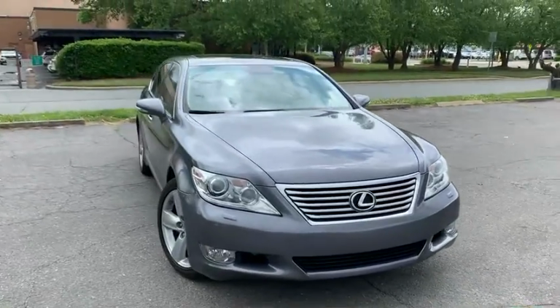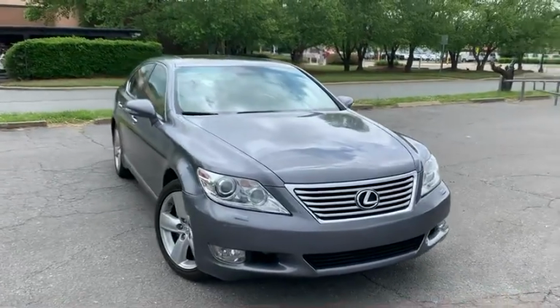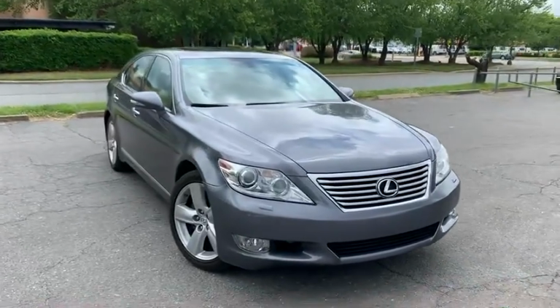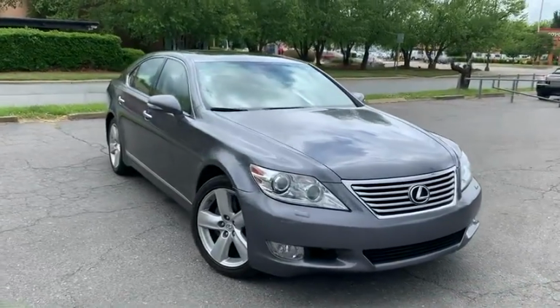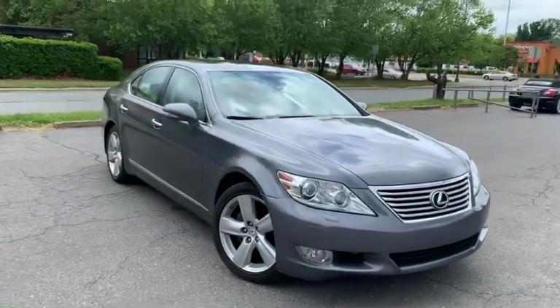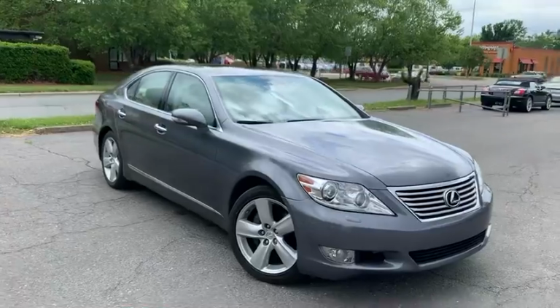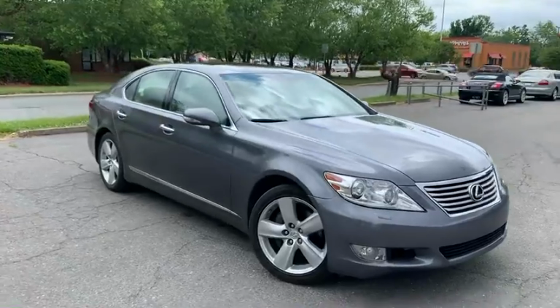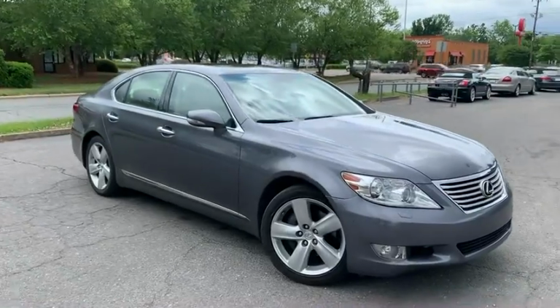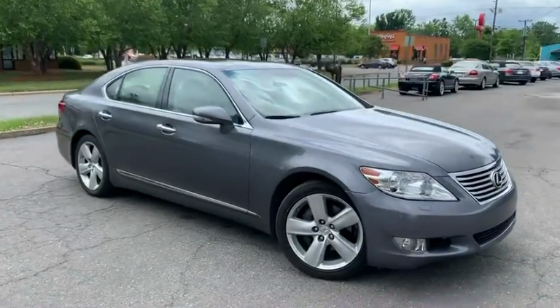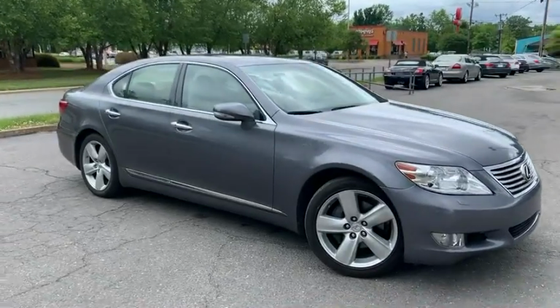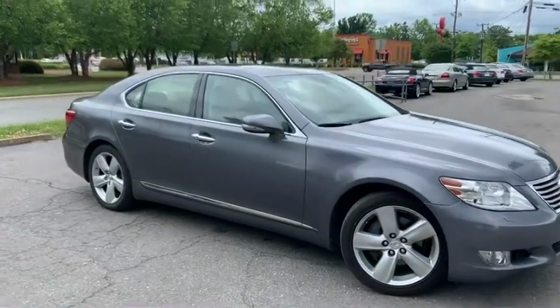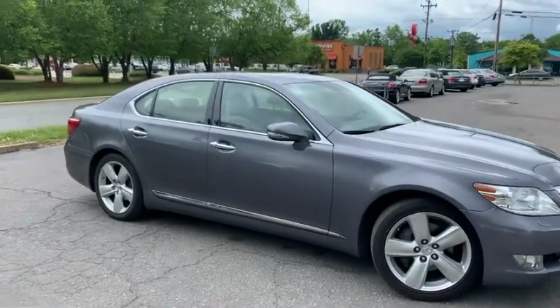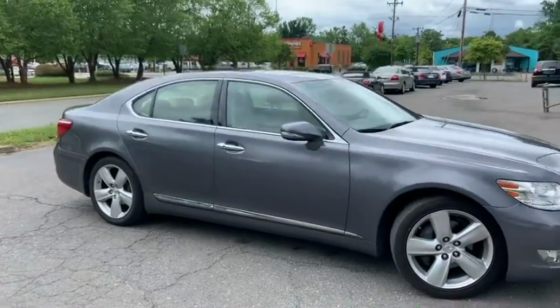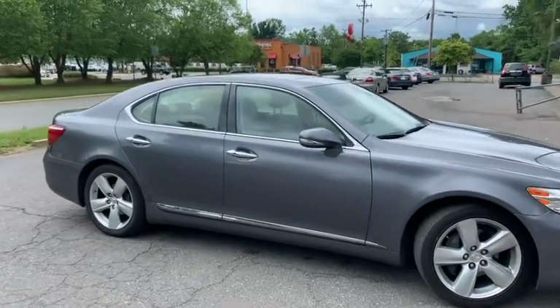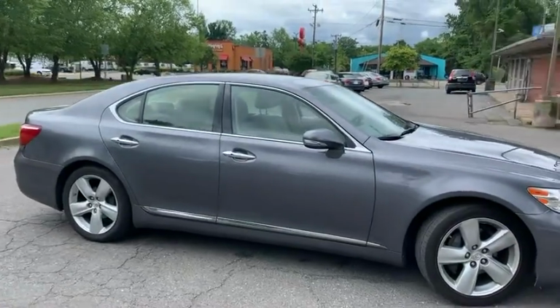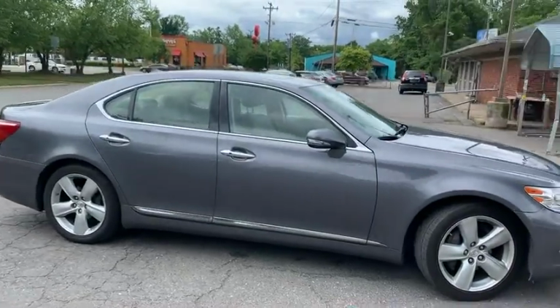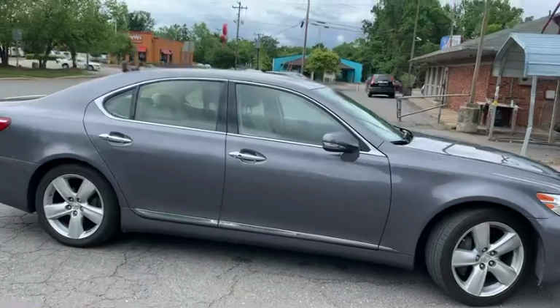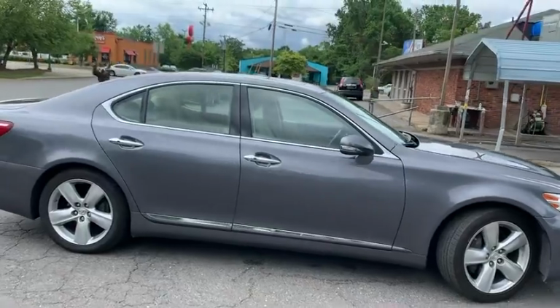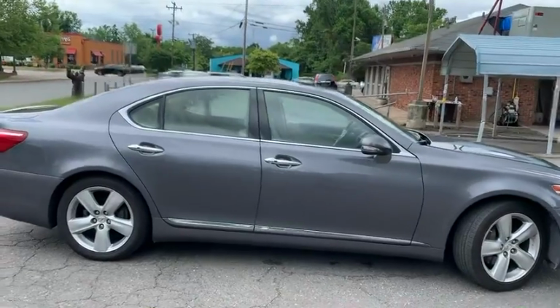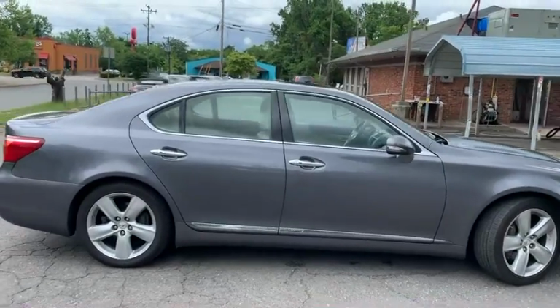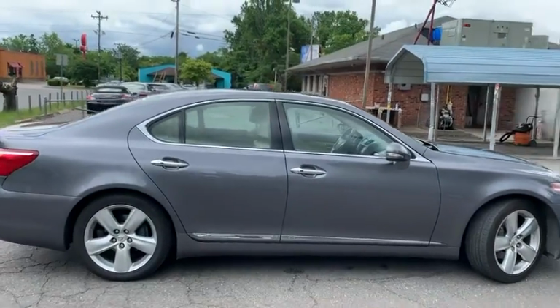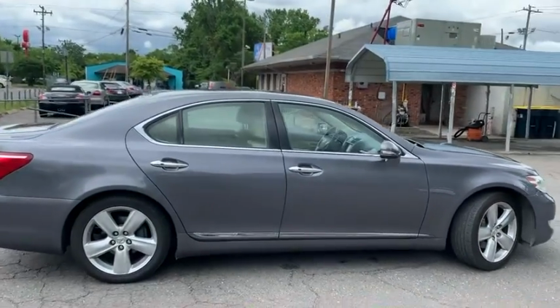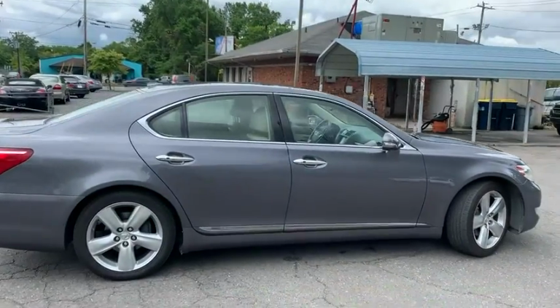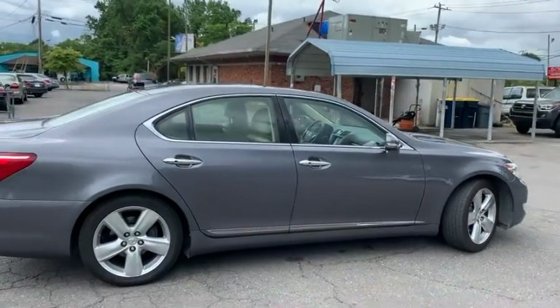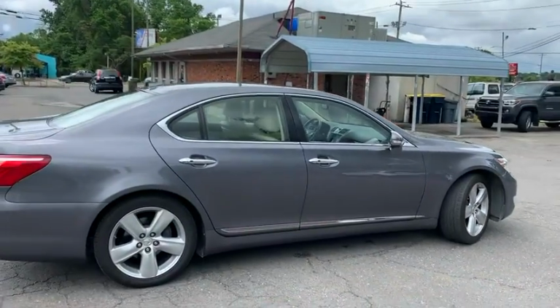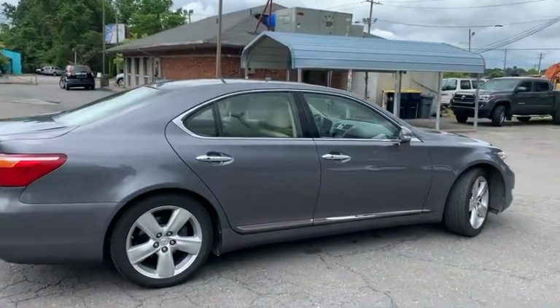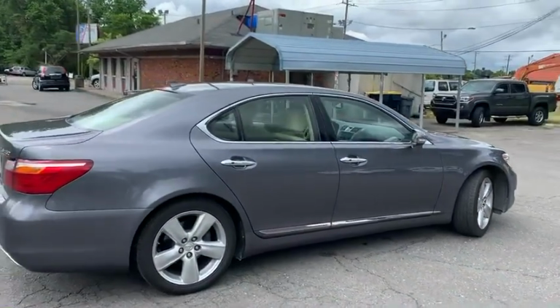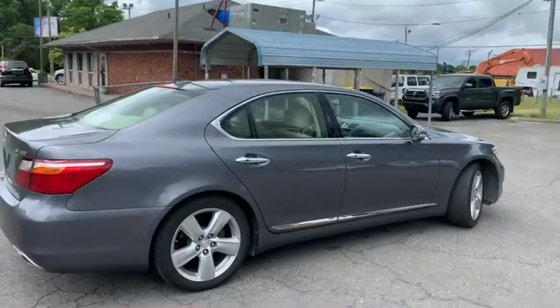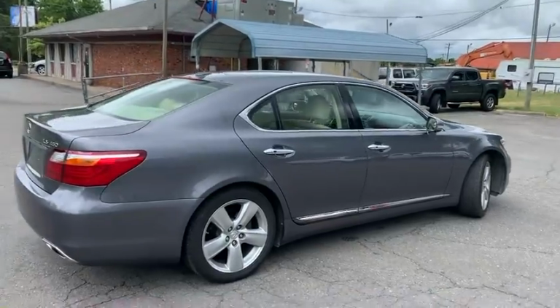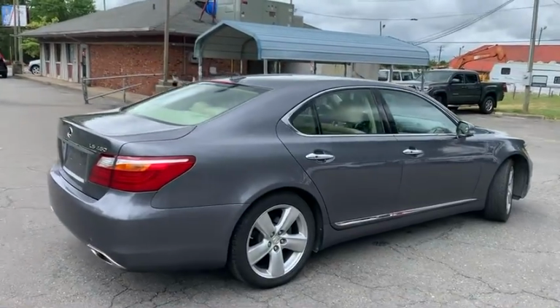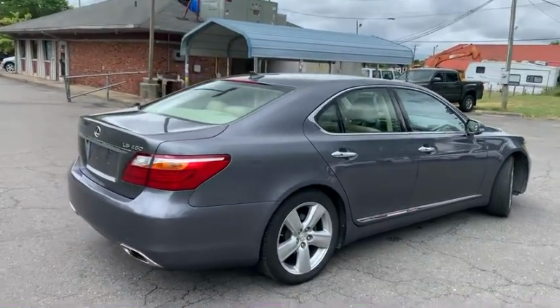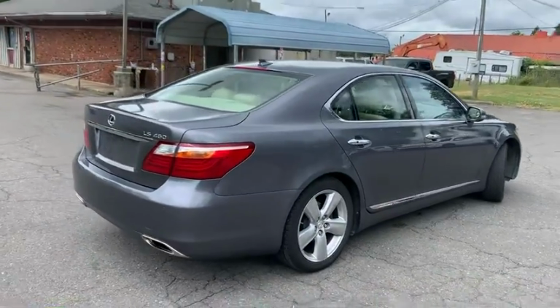For more information and details about this beautiful LS 460, contact Carolina Auto Imports at 704-599-2020, or reach us online at www.CarolinaAutoImport.com.